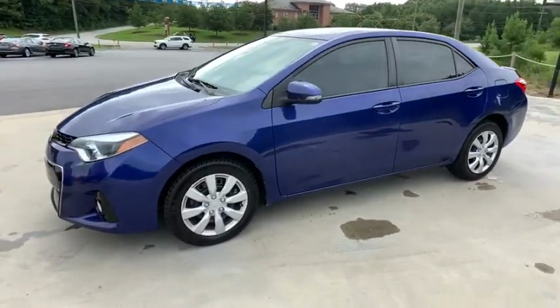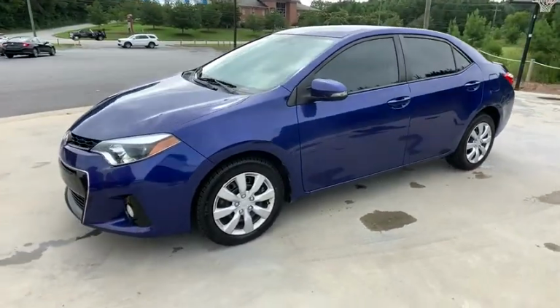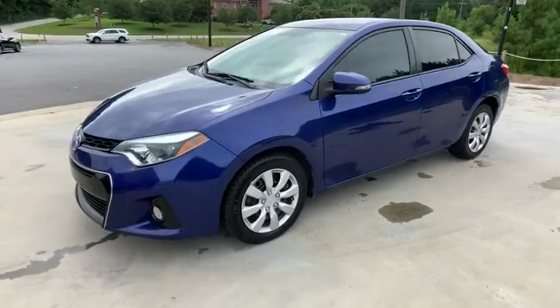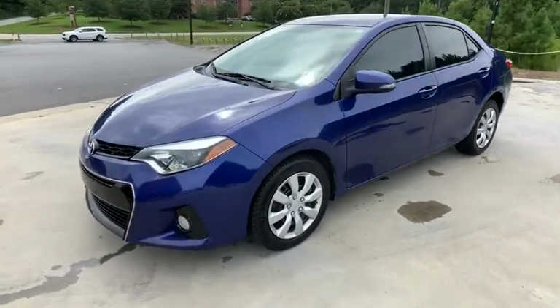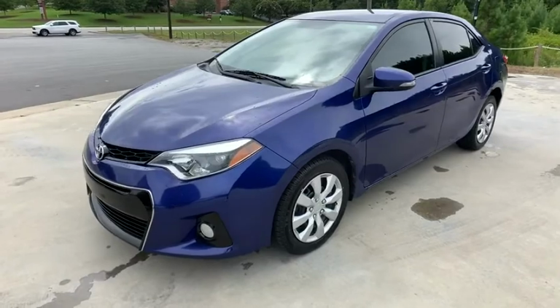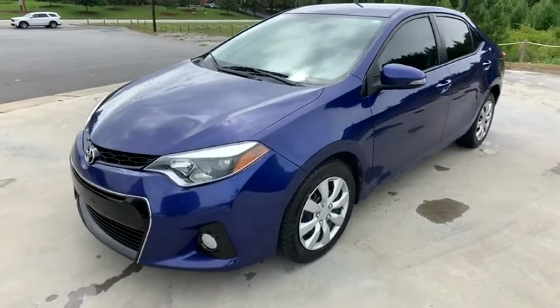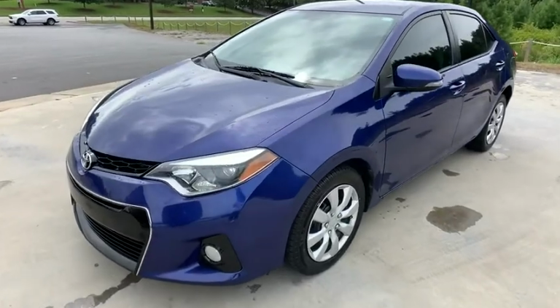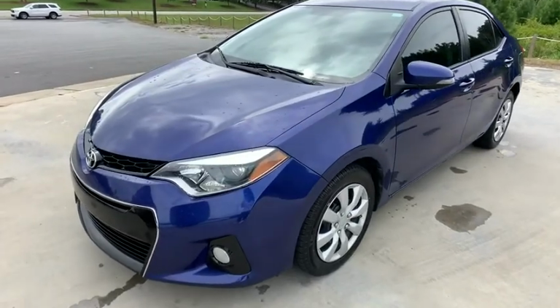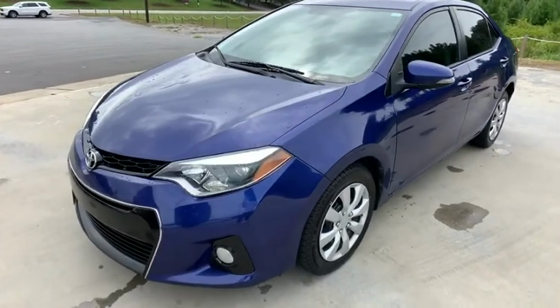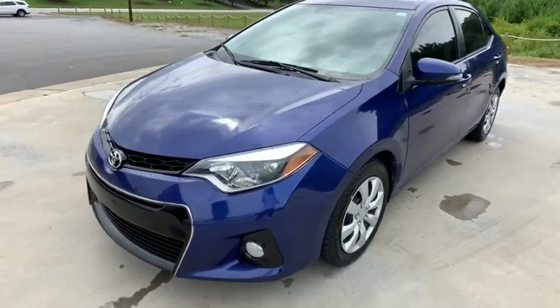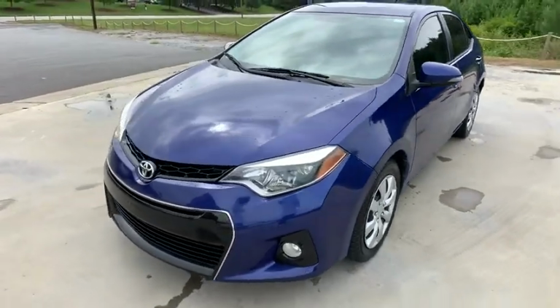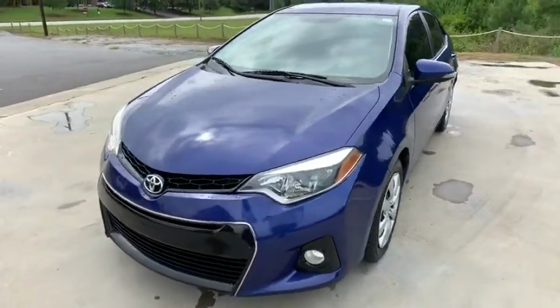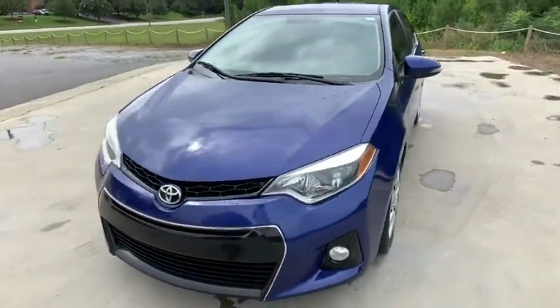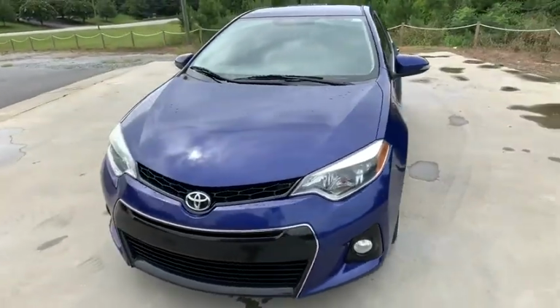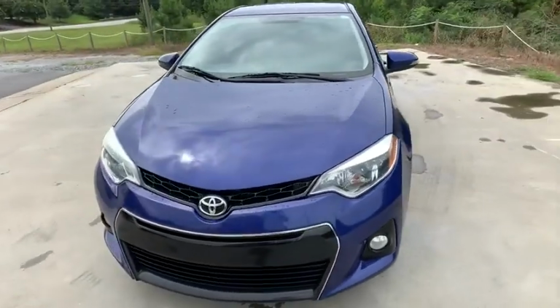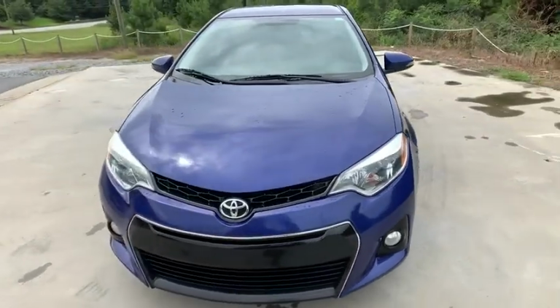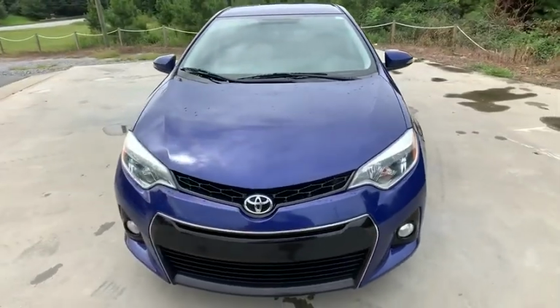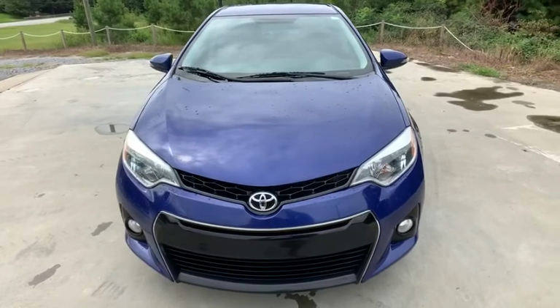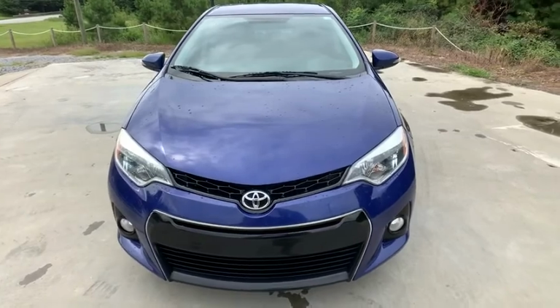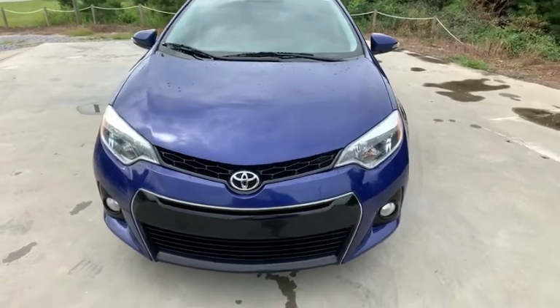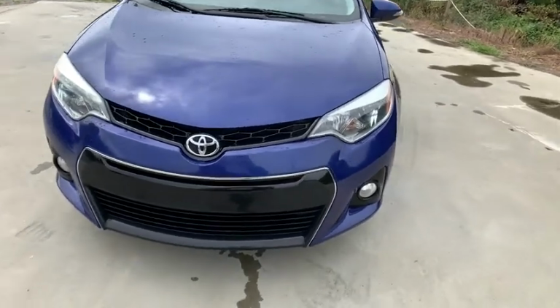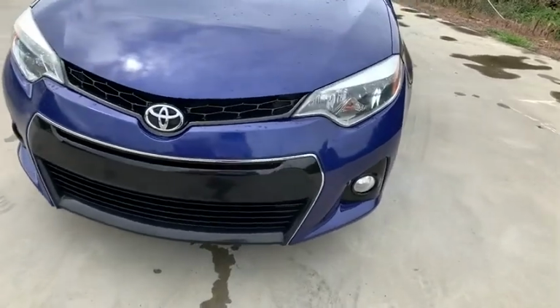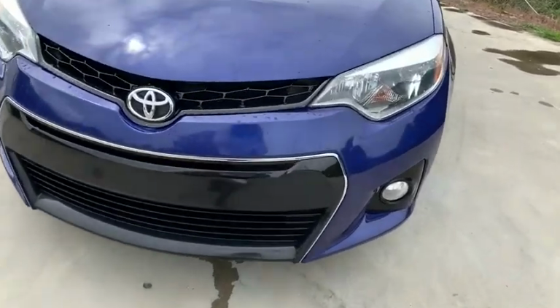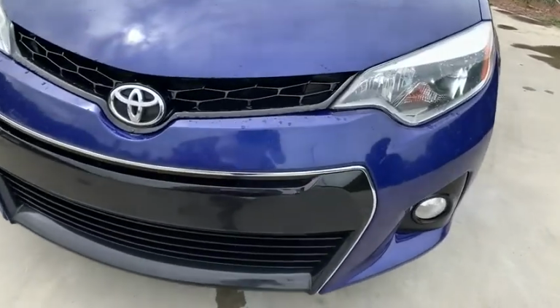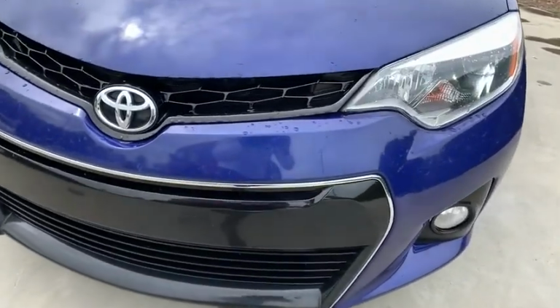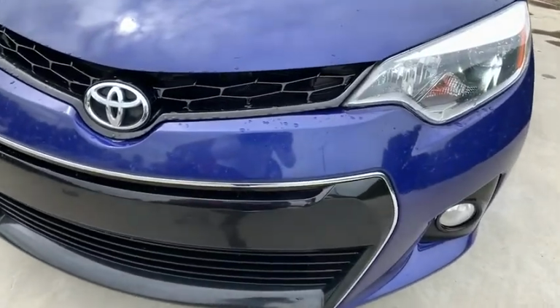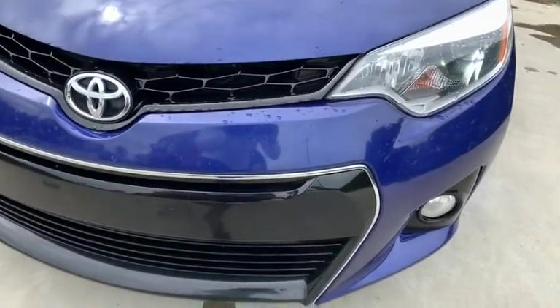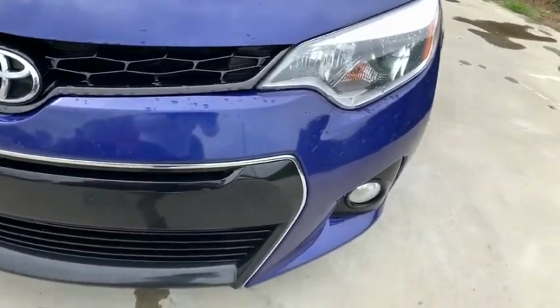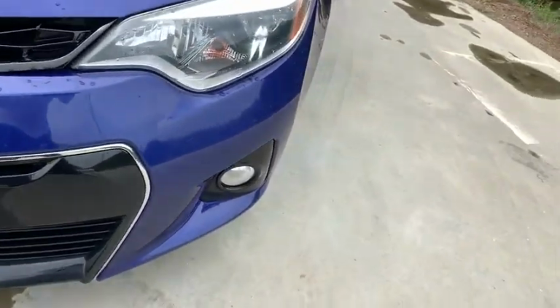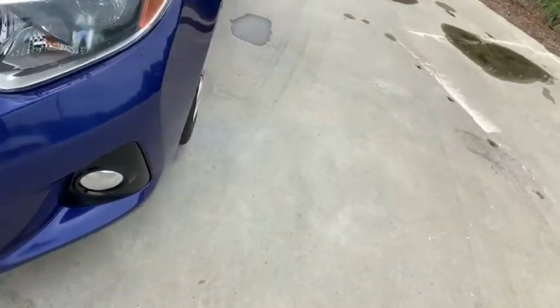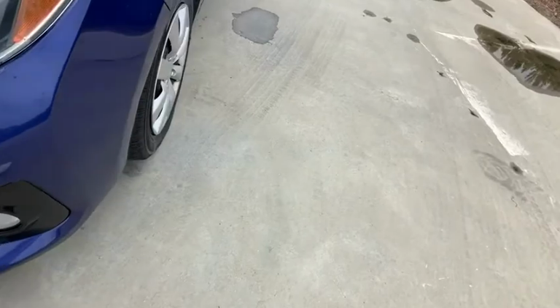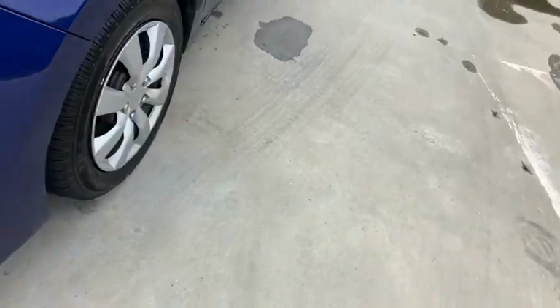Fog lights, remote keyless entry, brake assist, panic alarm, tachometer, cloth seat trim, front bucket seats, driver vanity mirror. Drive away with a great deal on this vehicle. Call or stop in today.